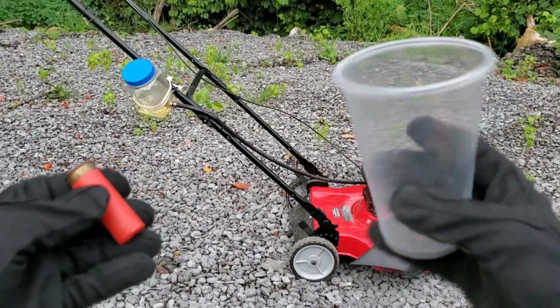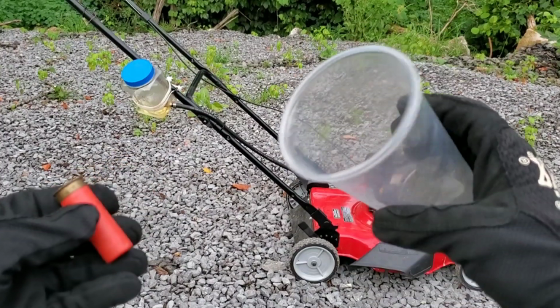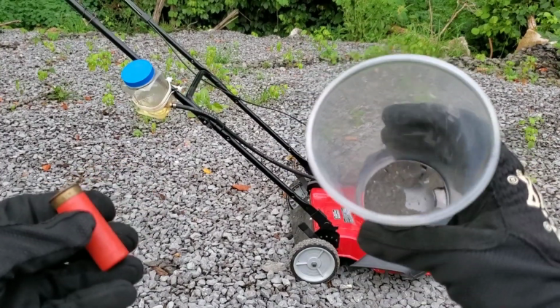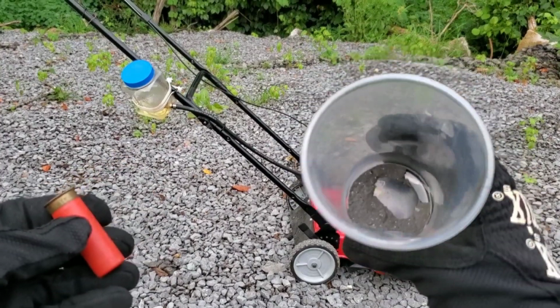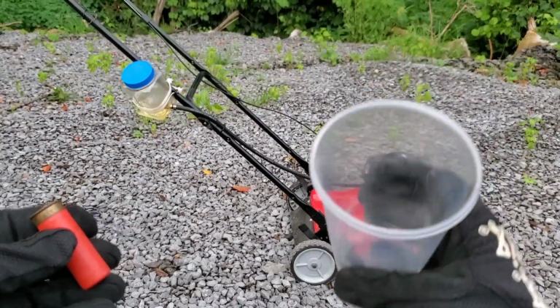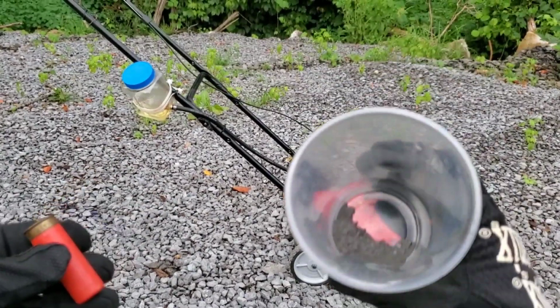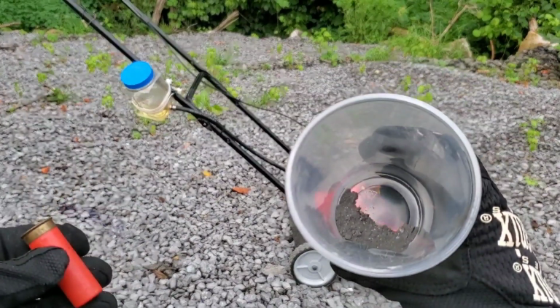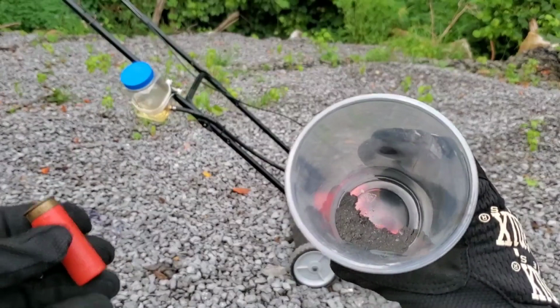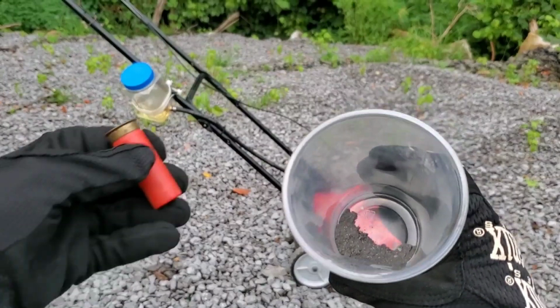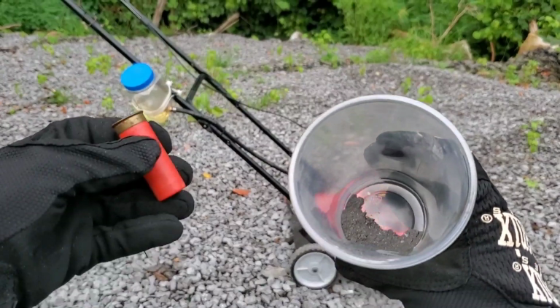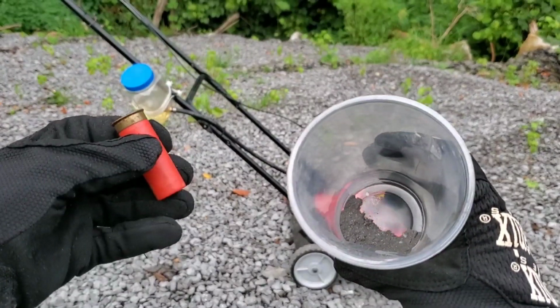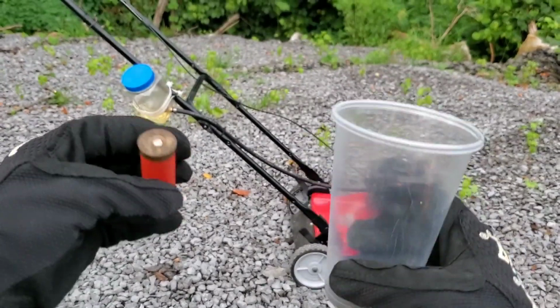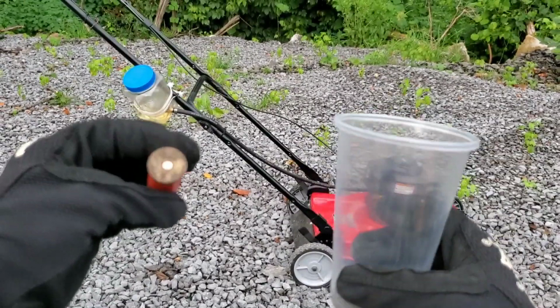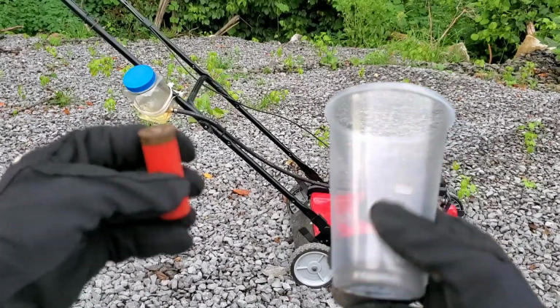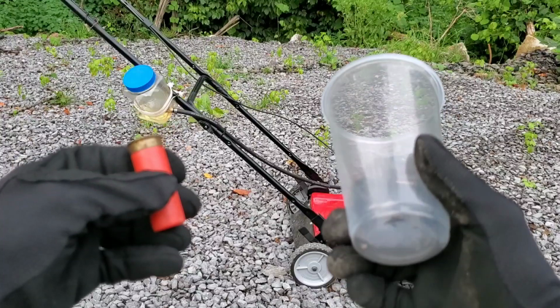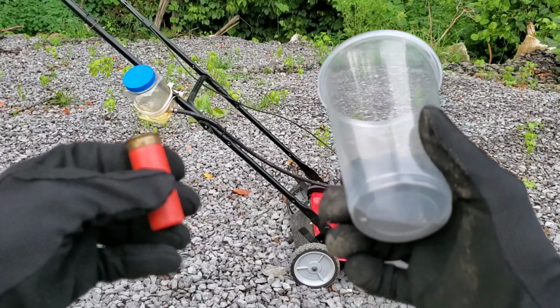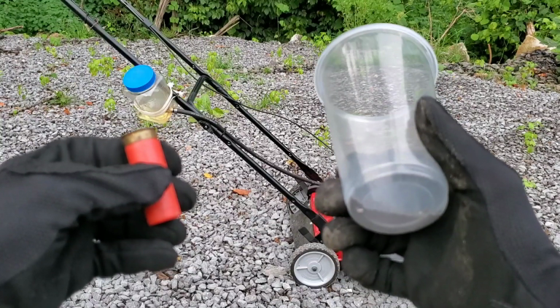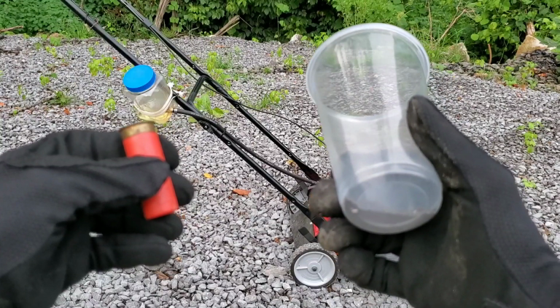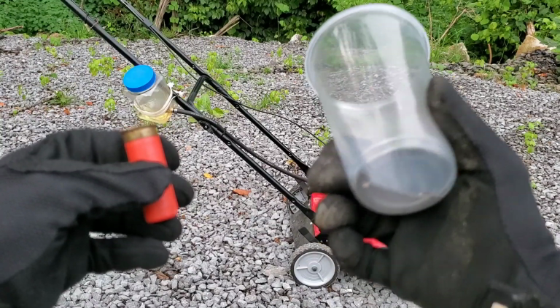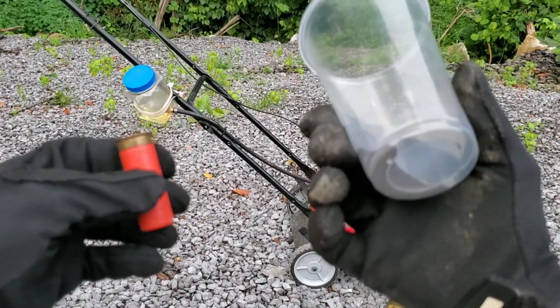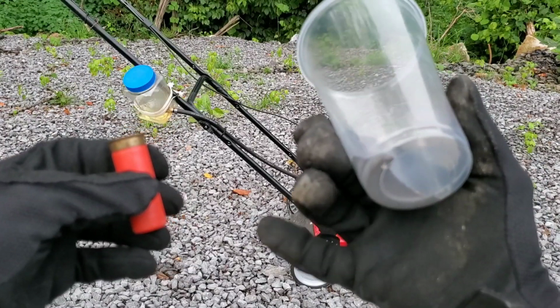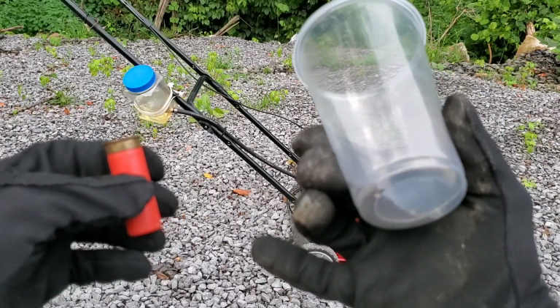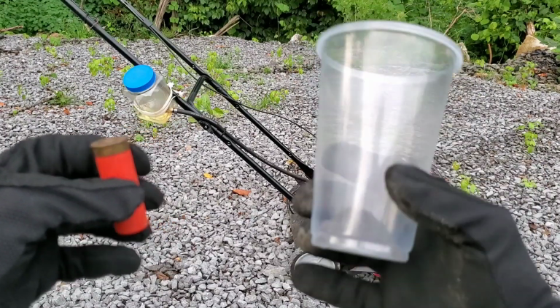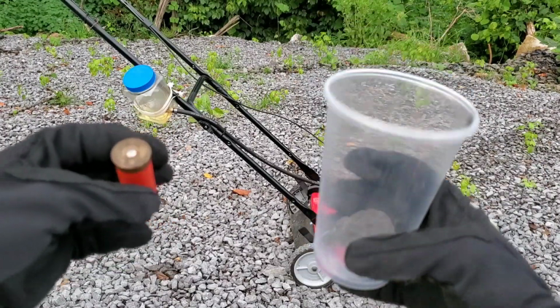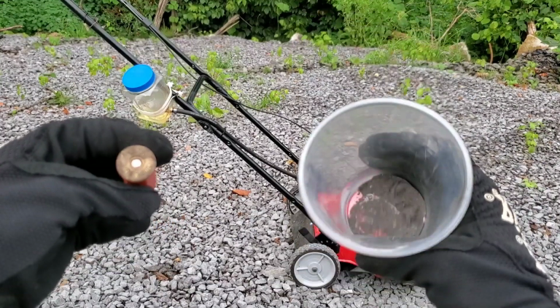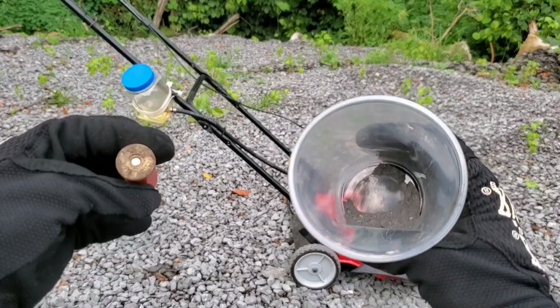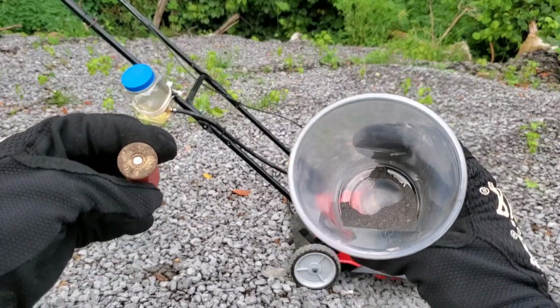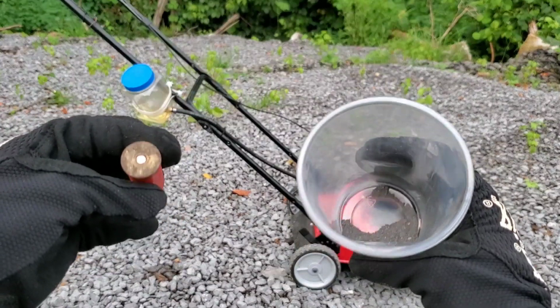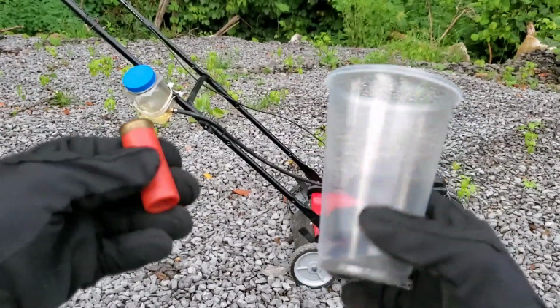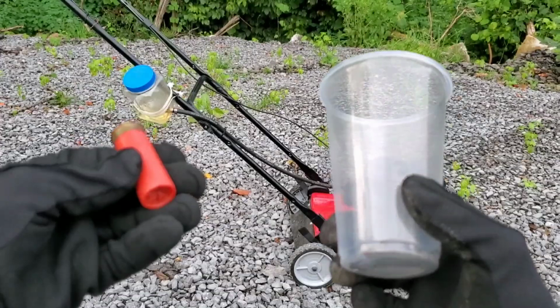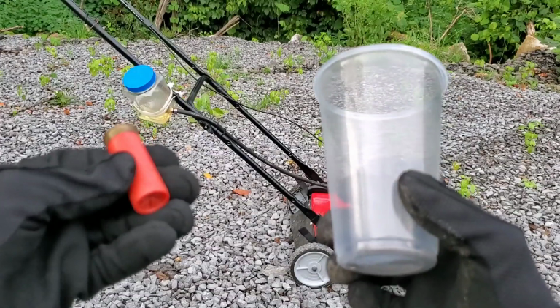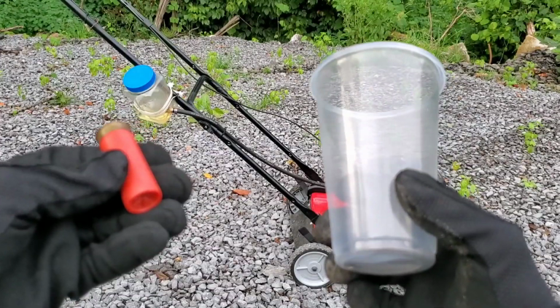Today we have something really special. What happens when you try to run a gasoline engine on gunpowder? Well, there's only one way to find out. Let's go ahead and get started with this test.